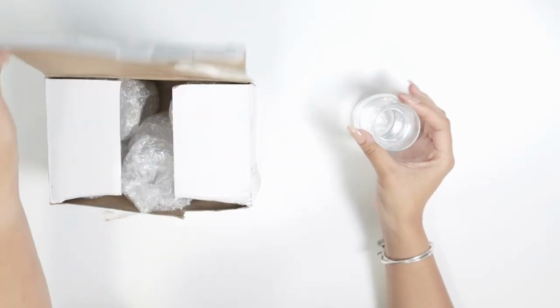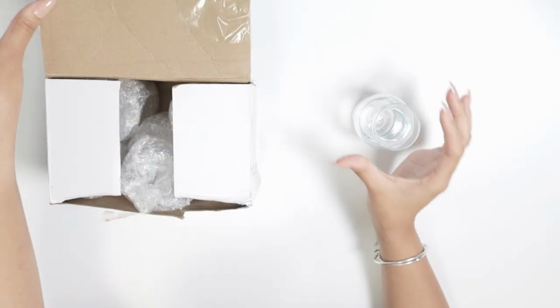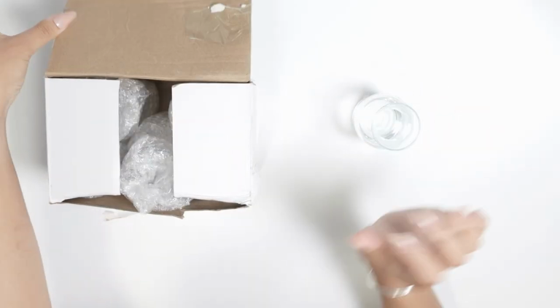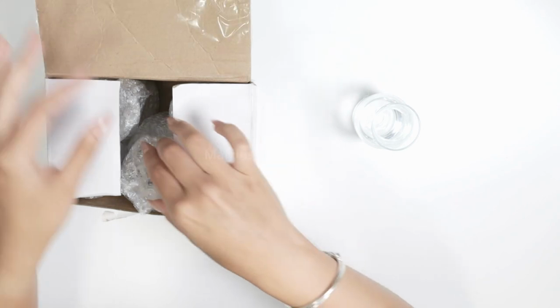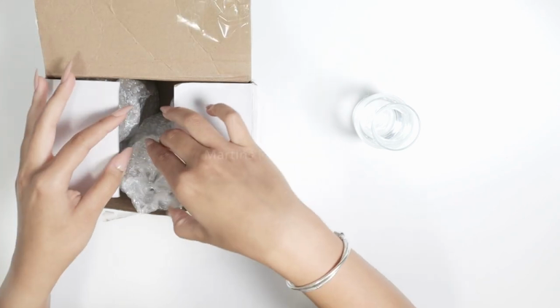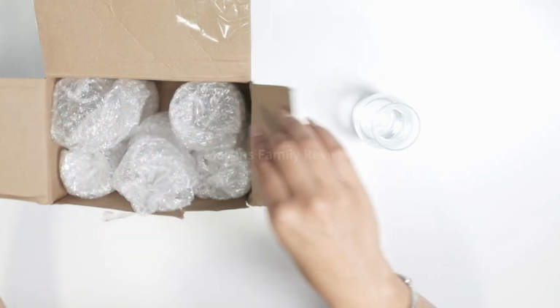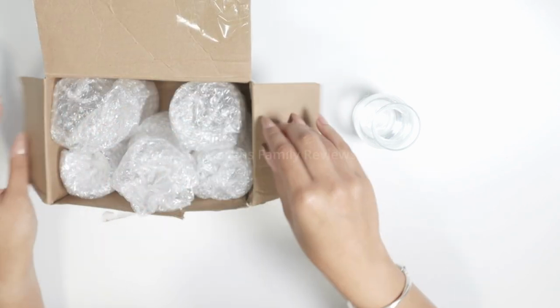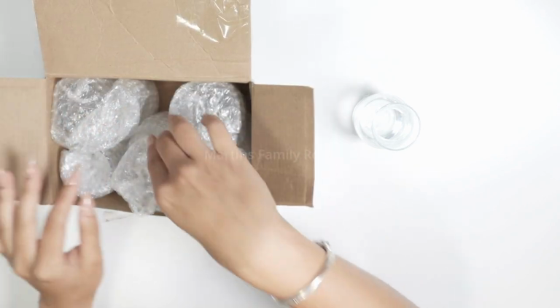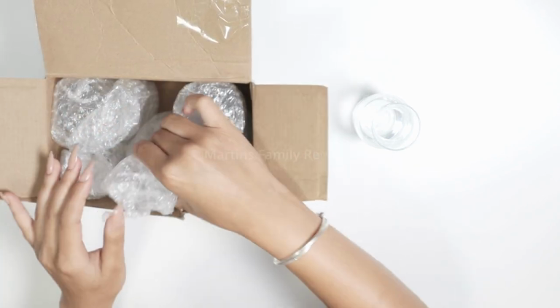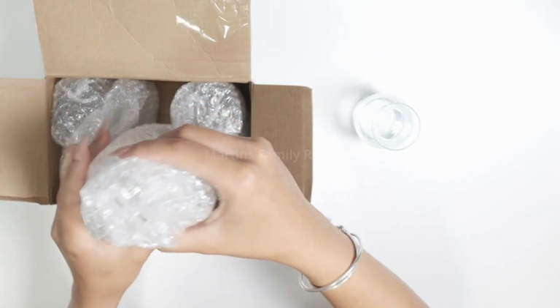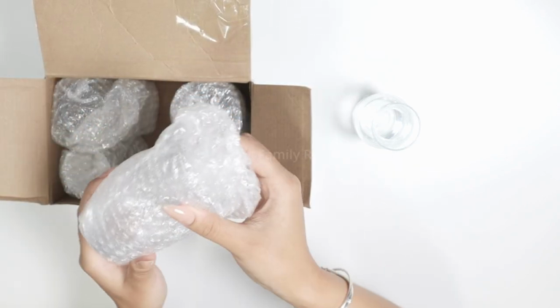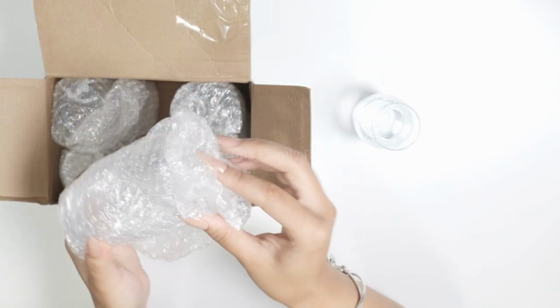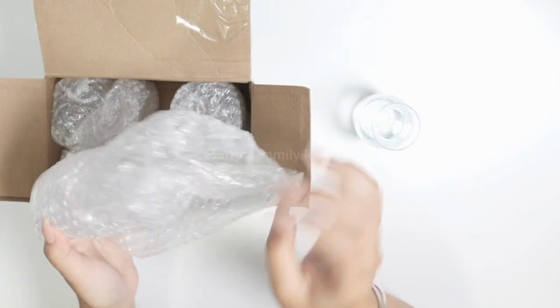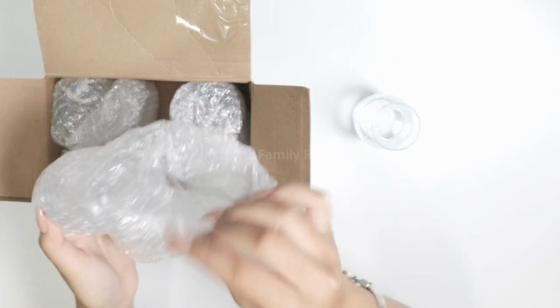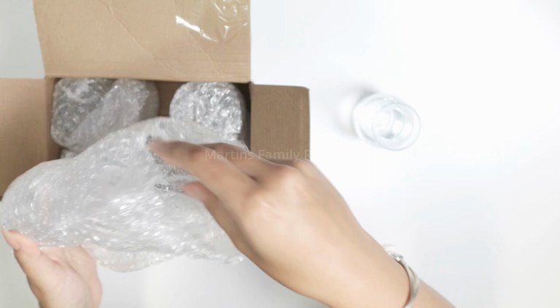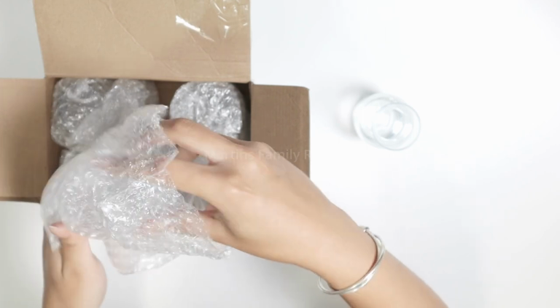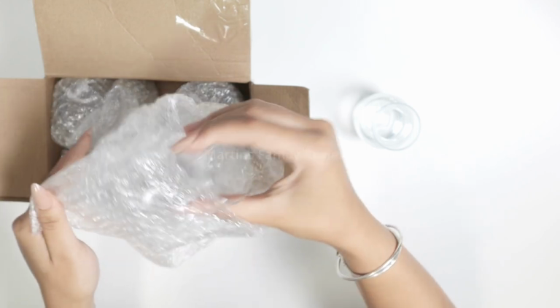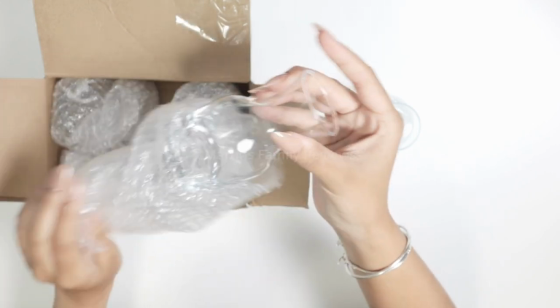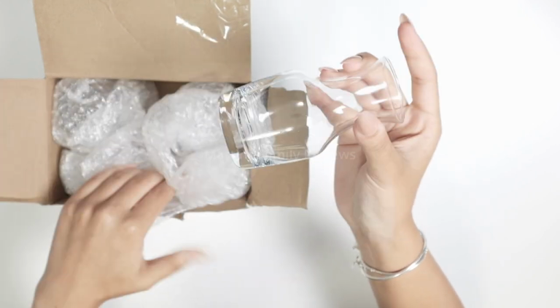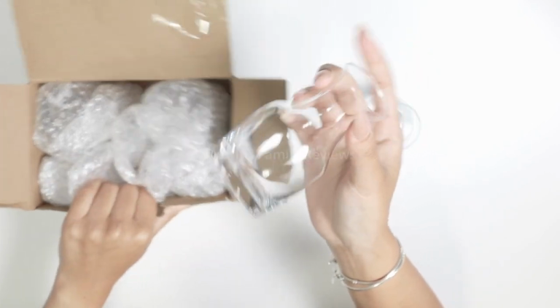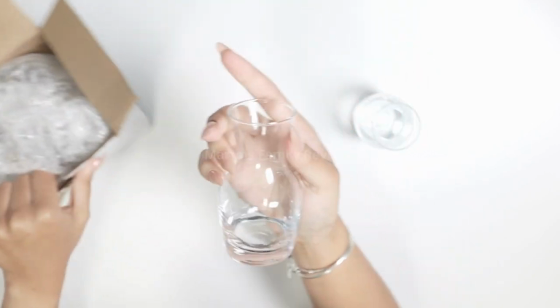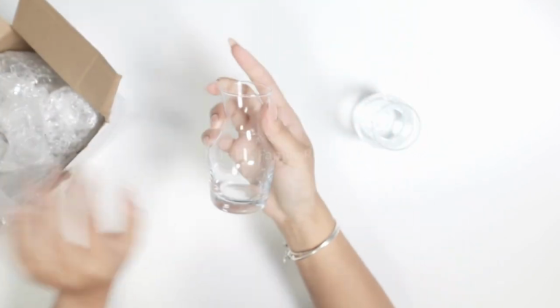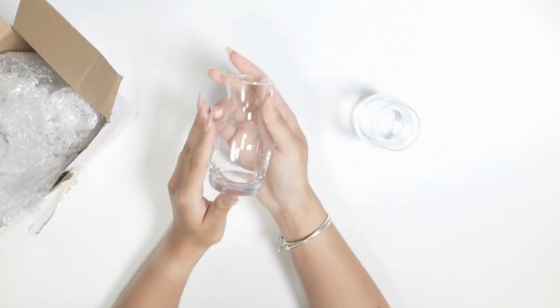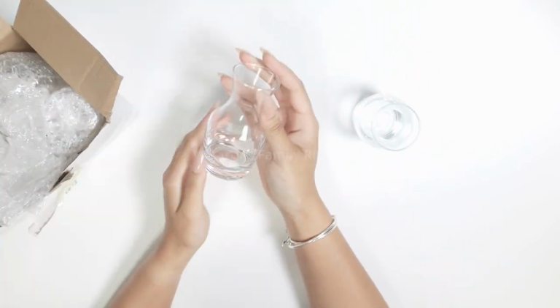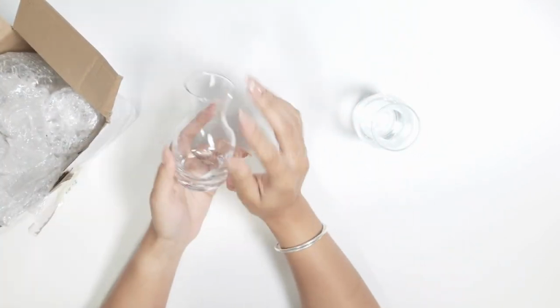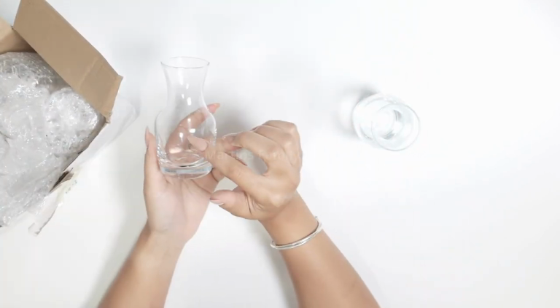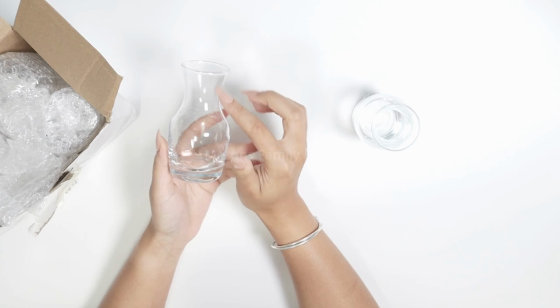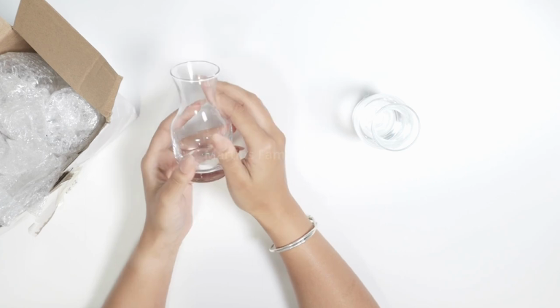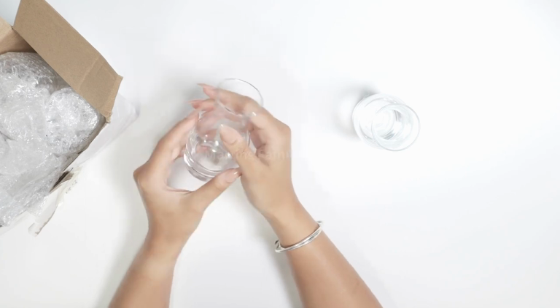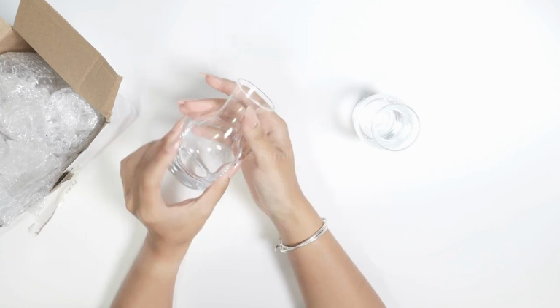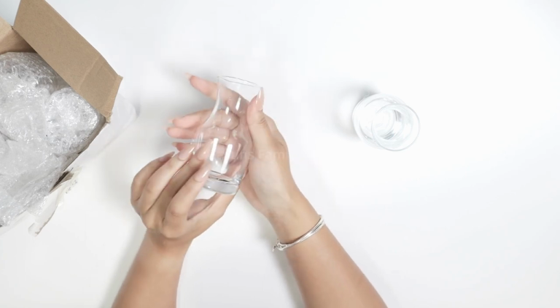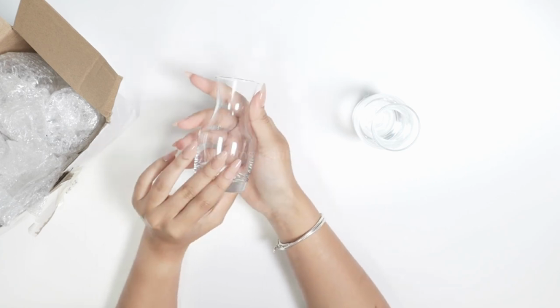They come so well packaged that they are not going to break. They are all individually wrapped in bubble wrap, so there are no scuff marks, no breakage, nothing. And they are so gorgeous.